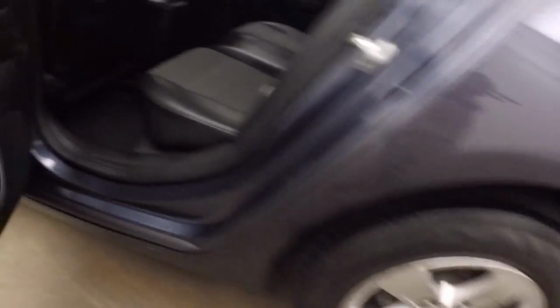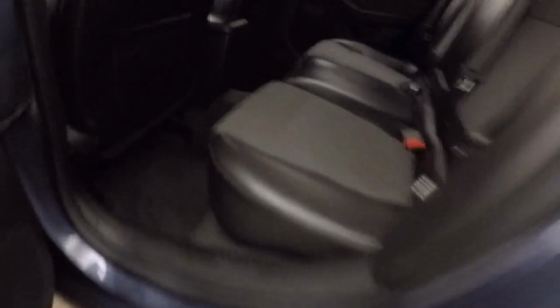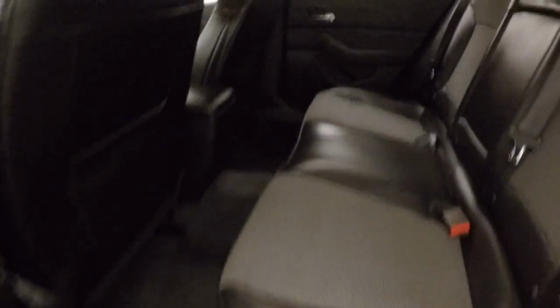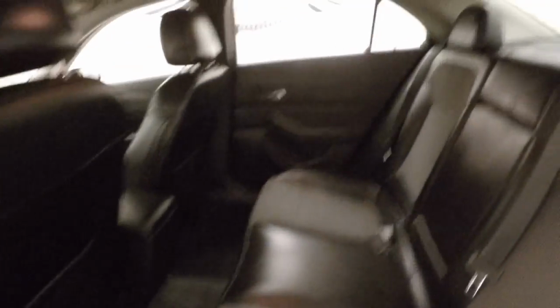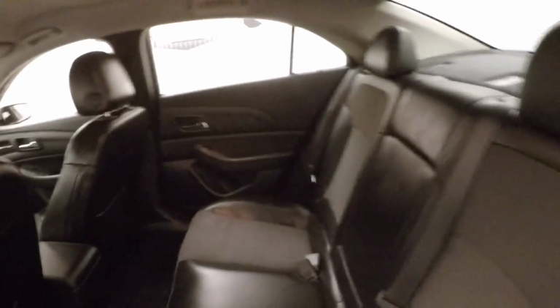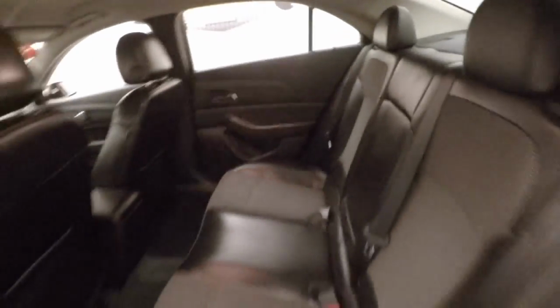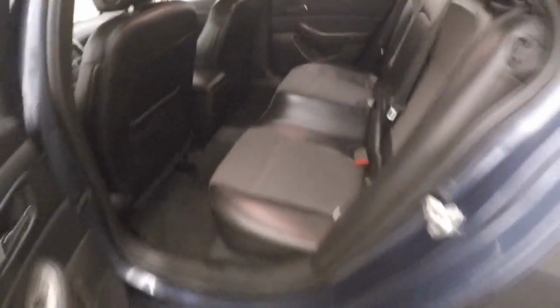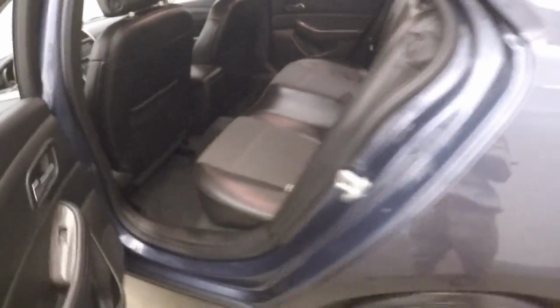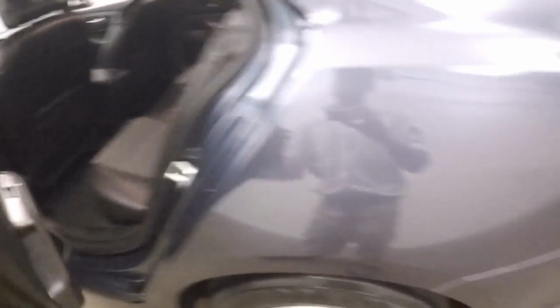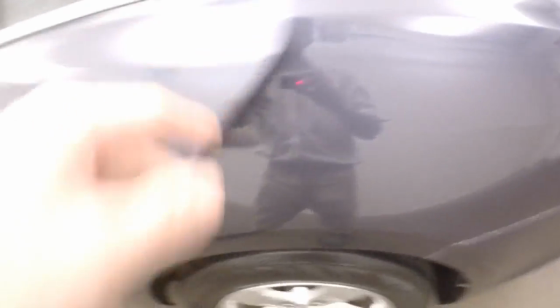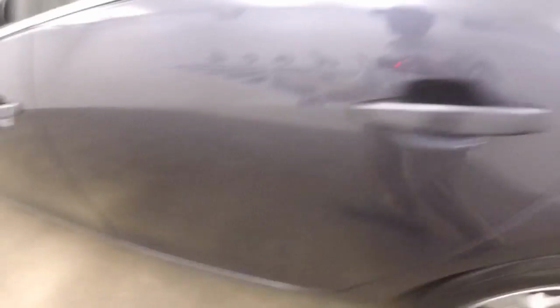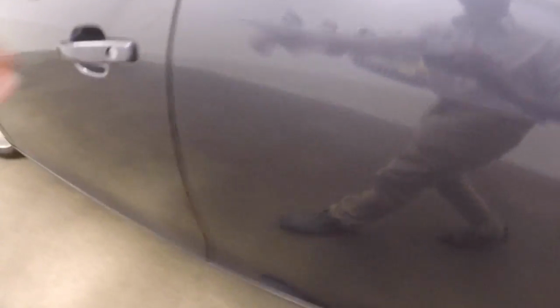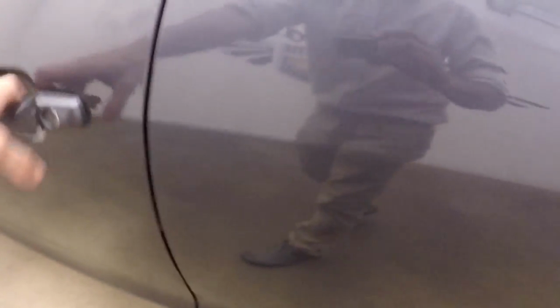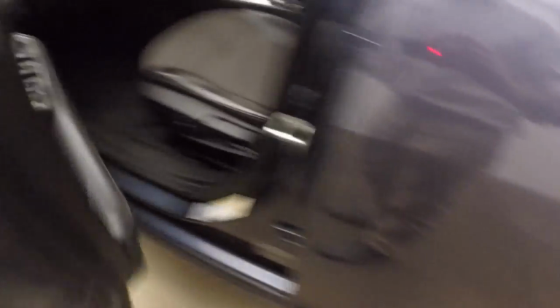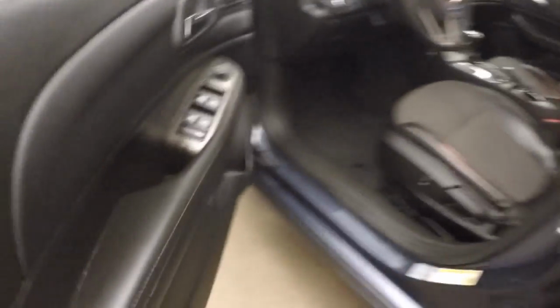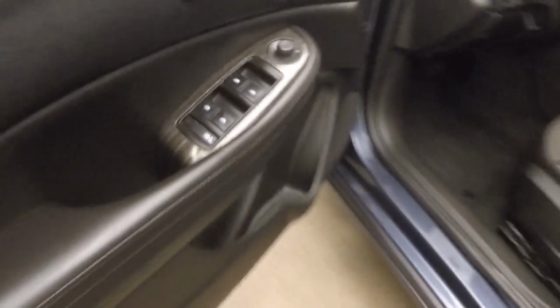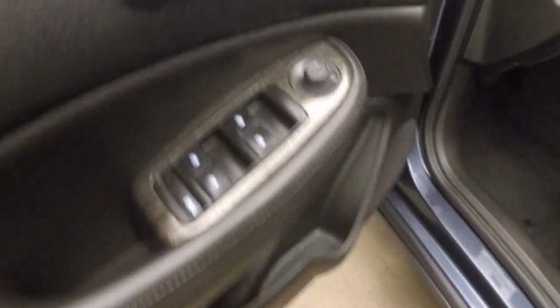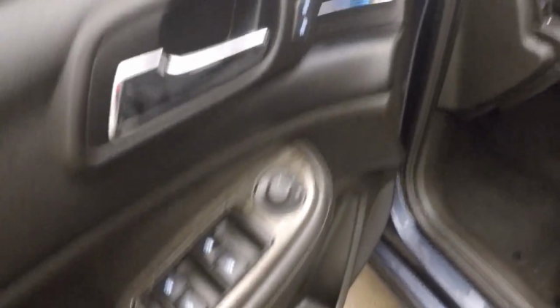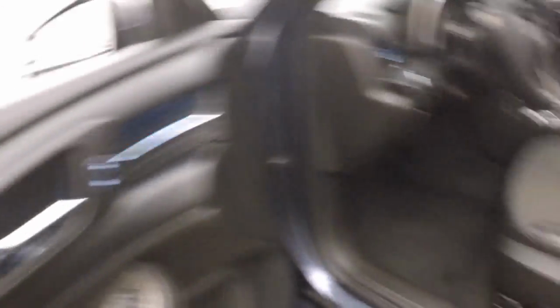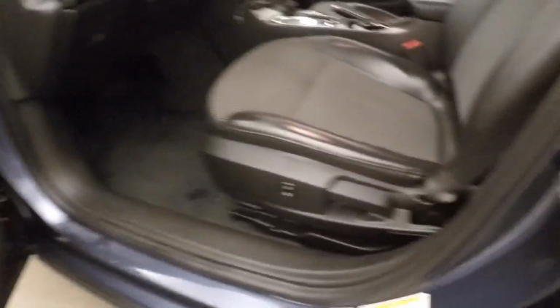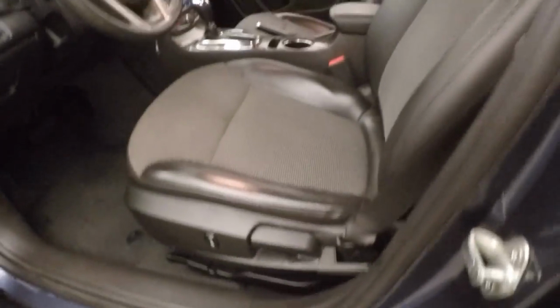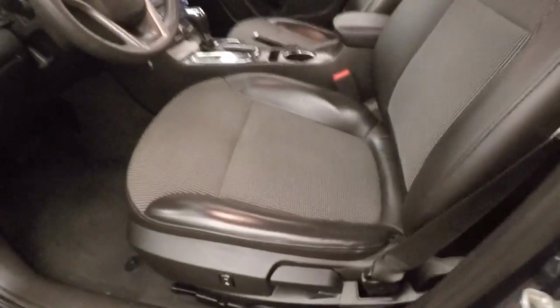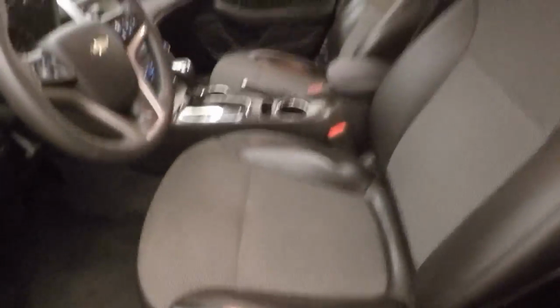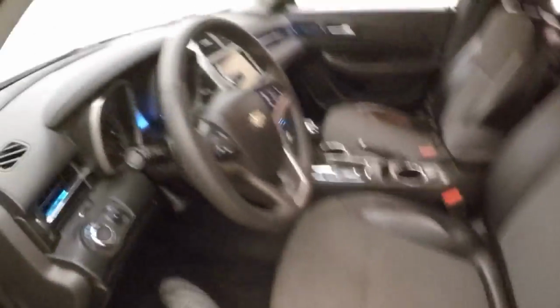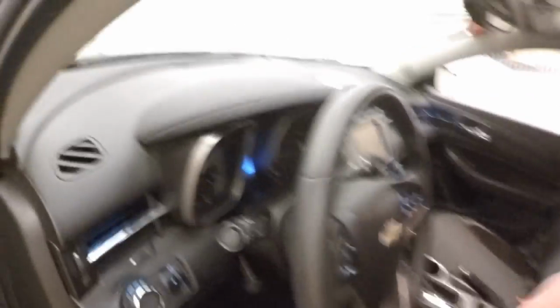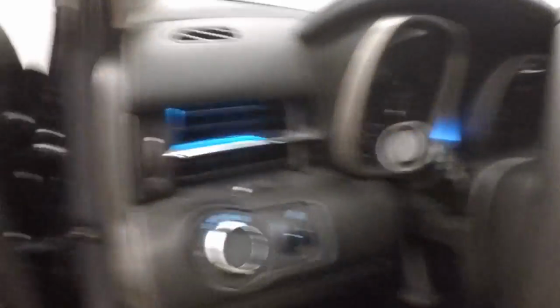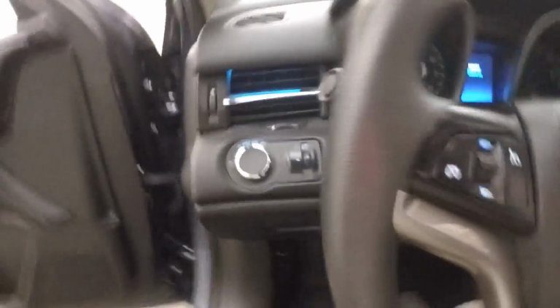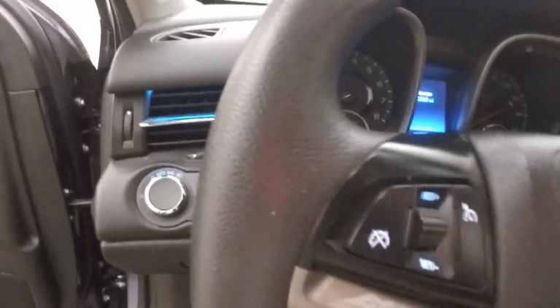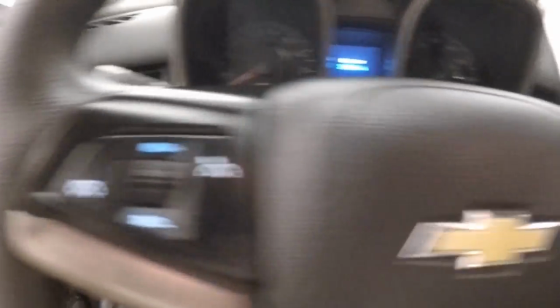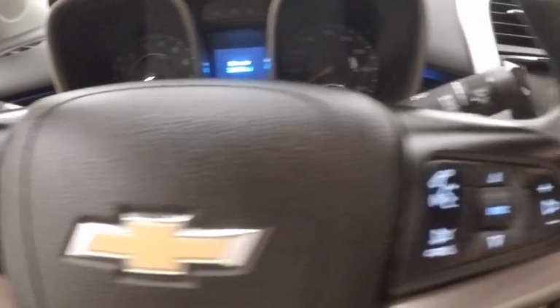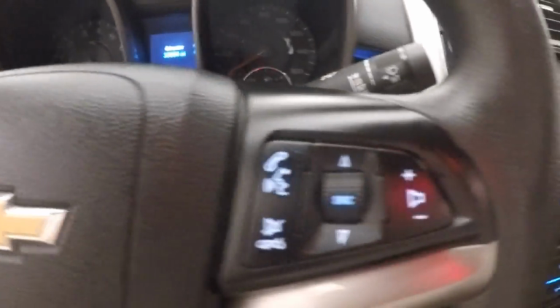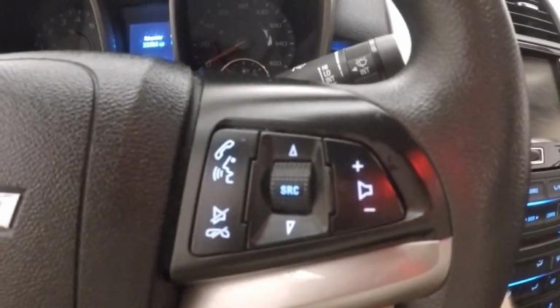Interior's in good shape, plenty of room for passengers. You get all your controls on the door, manual seat with power lumbar, cruise control, Bluetooth and stereo on the steering wheel.